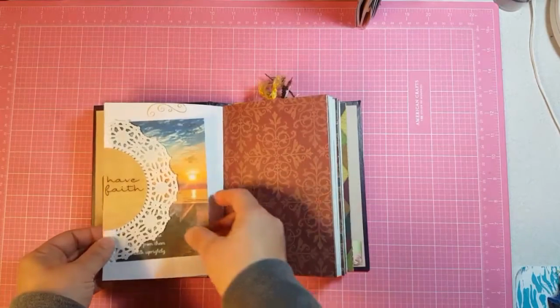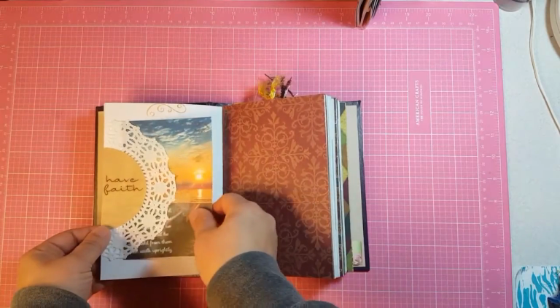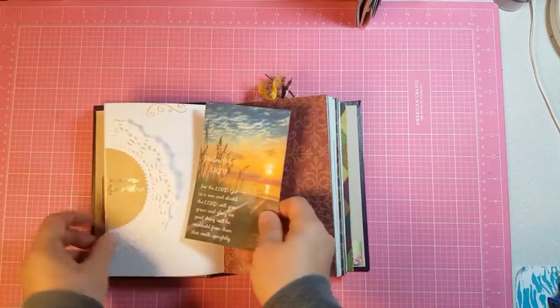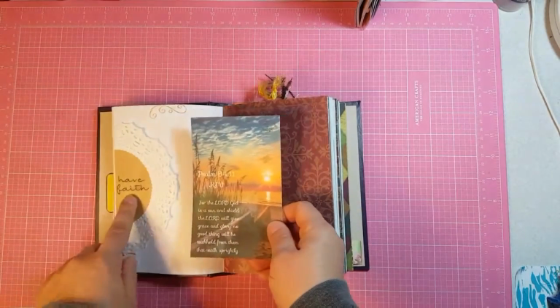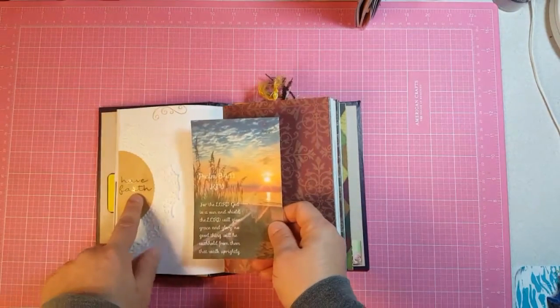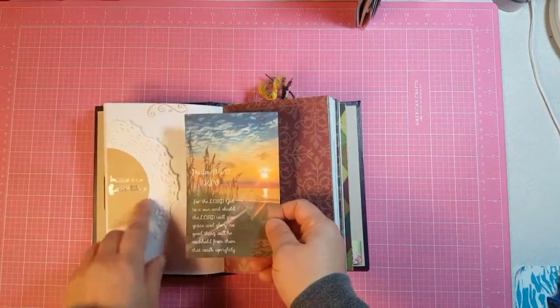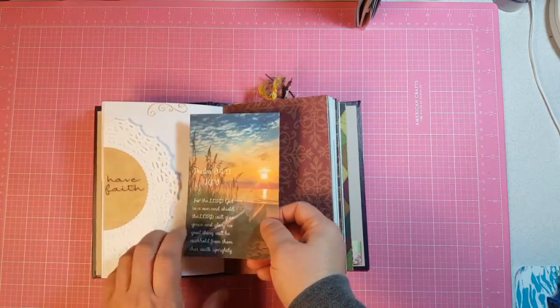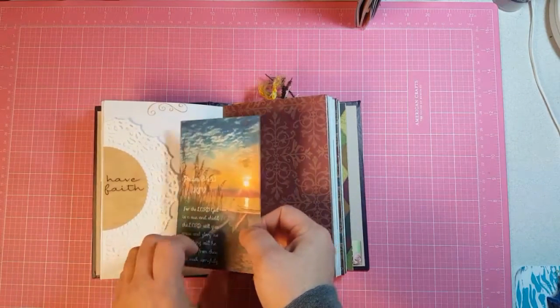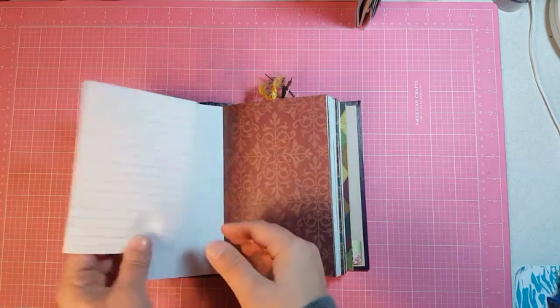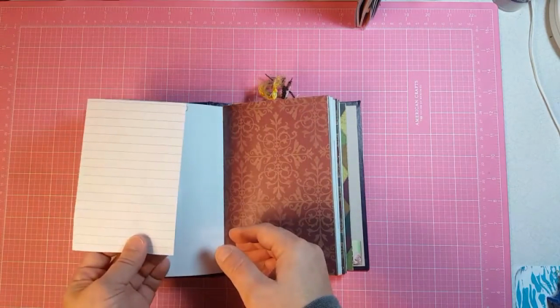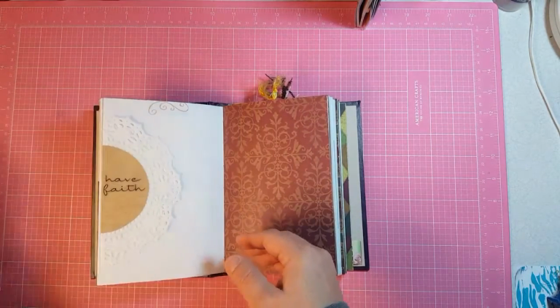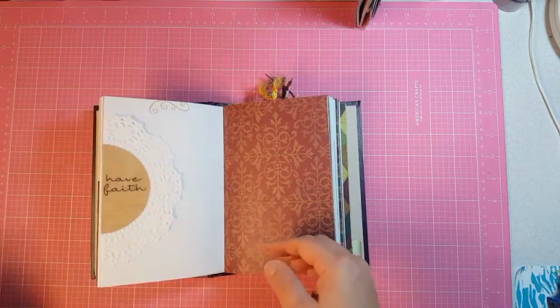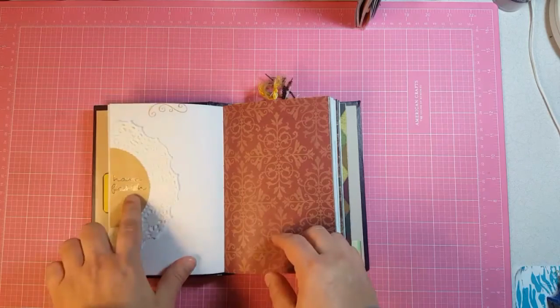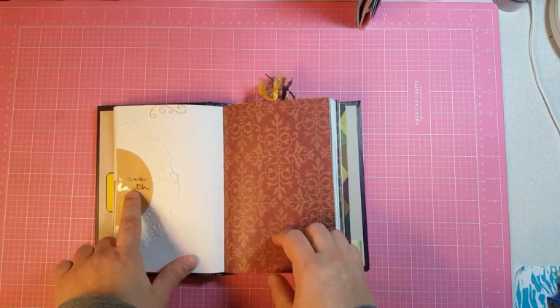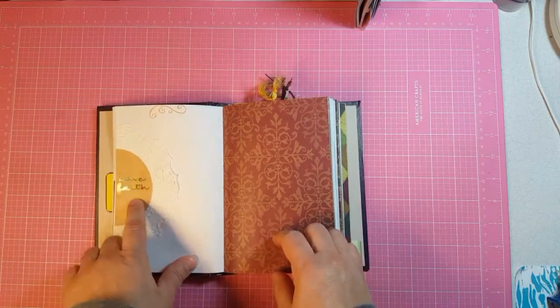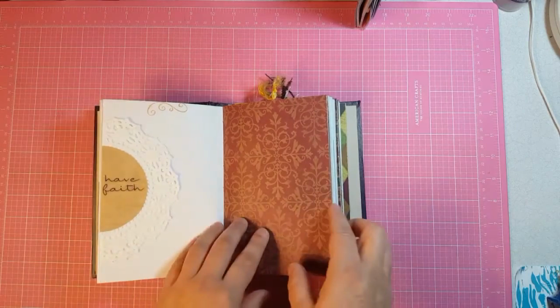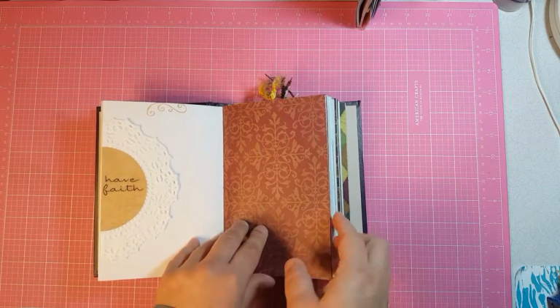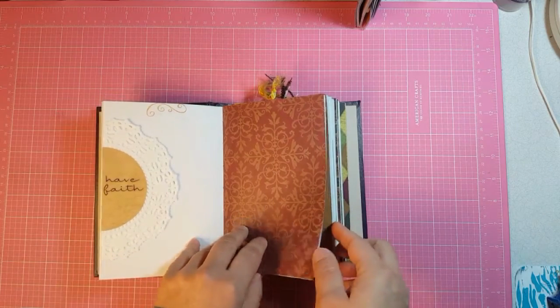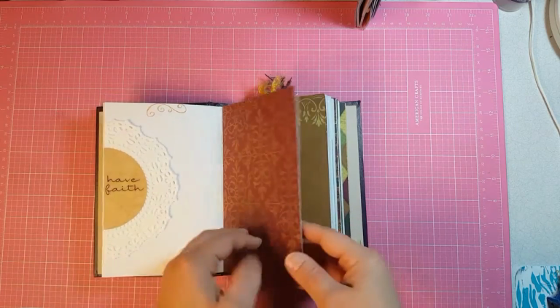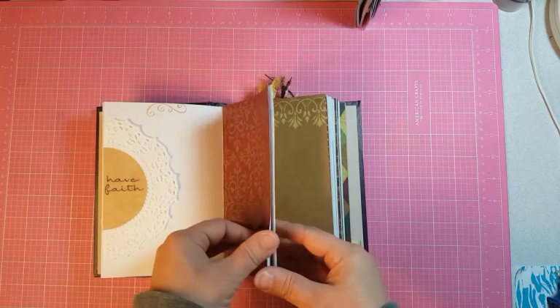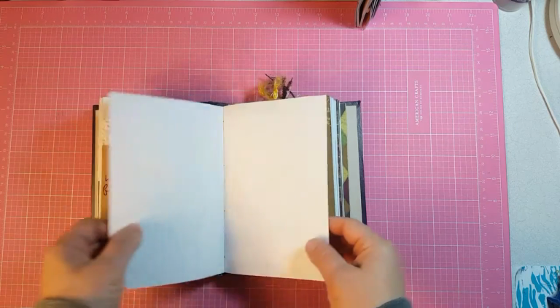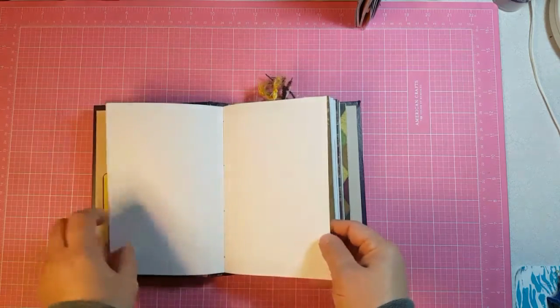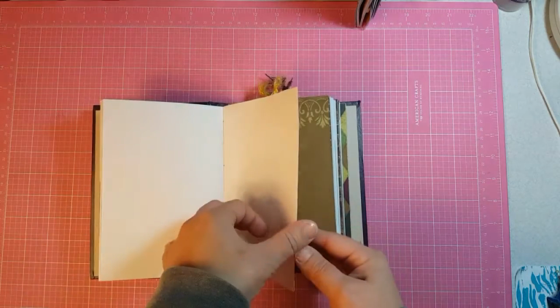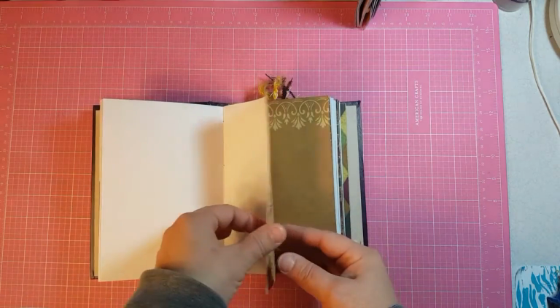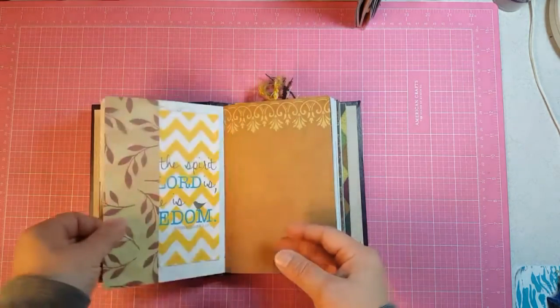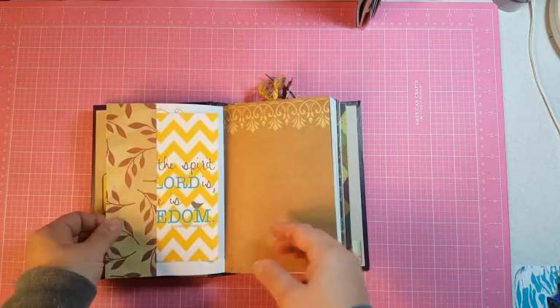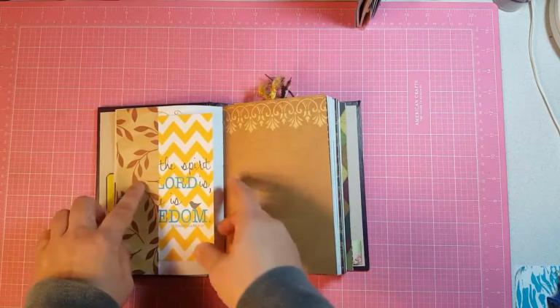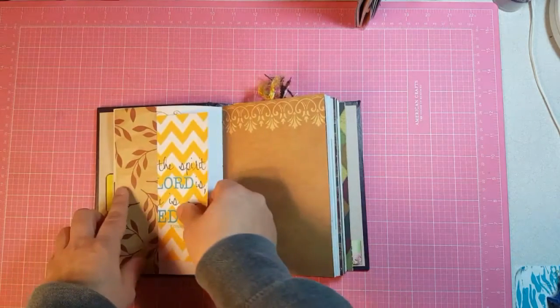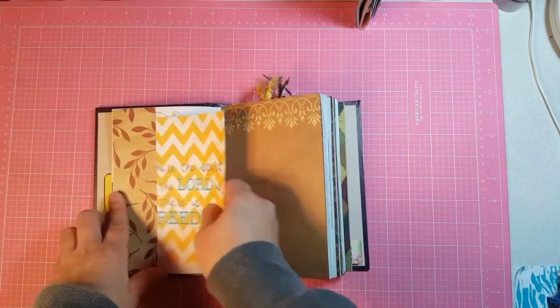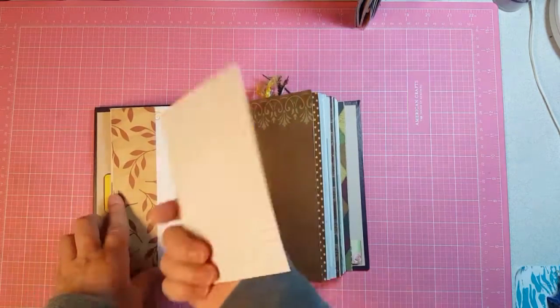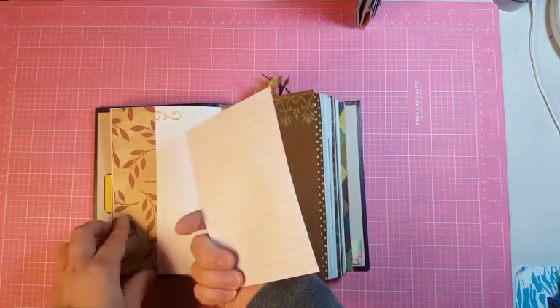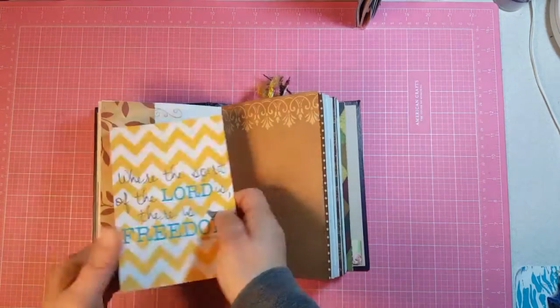This is the other side. I have Faith stickers with a journaling card and those were bought at Hobby Lobby. This is a side tuck with a journaling card.